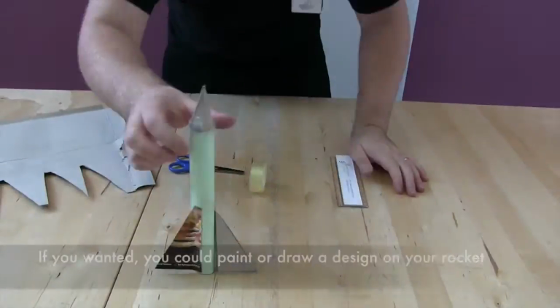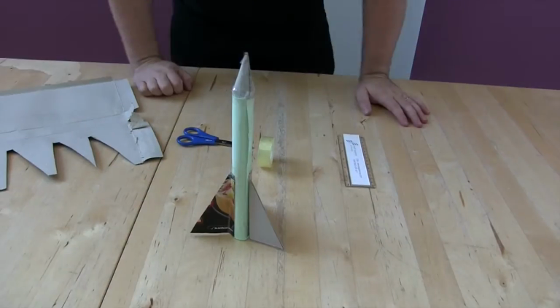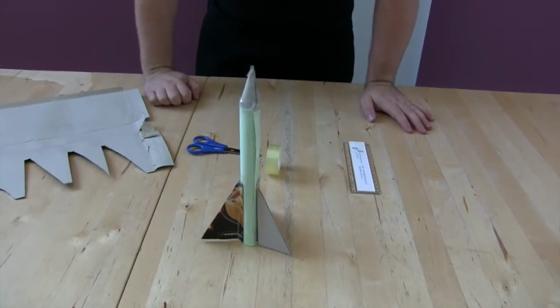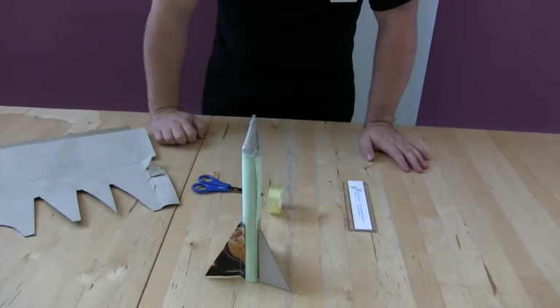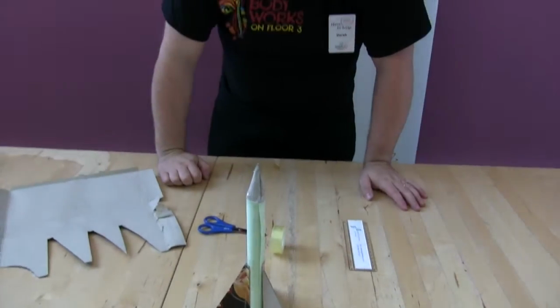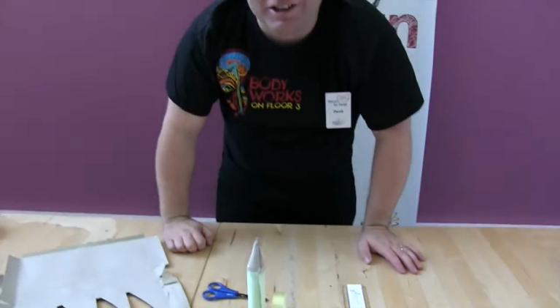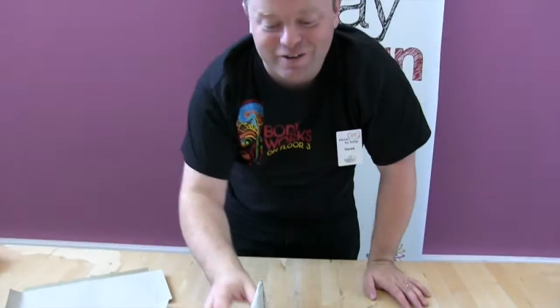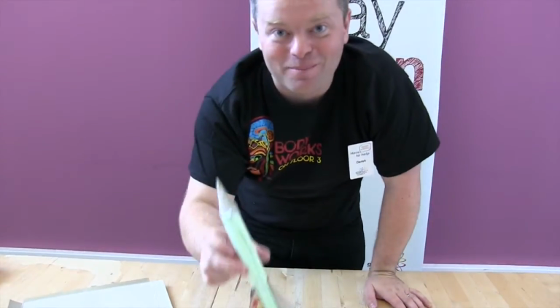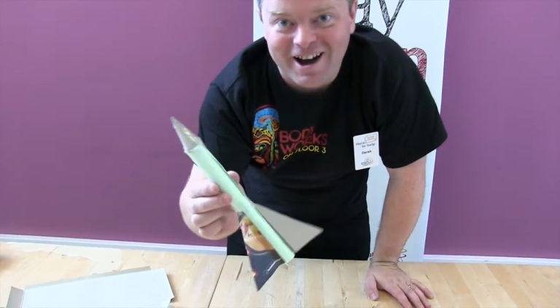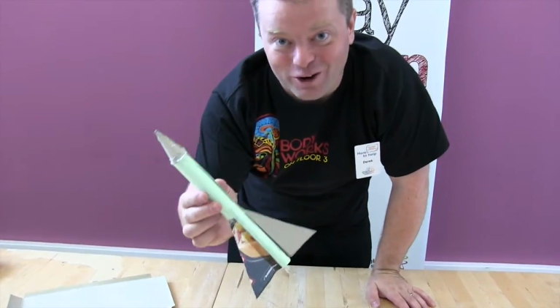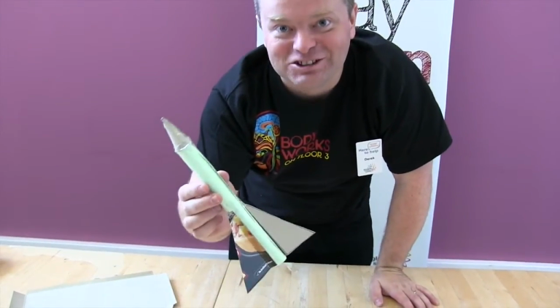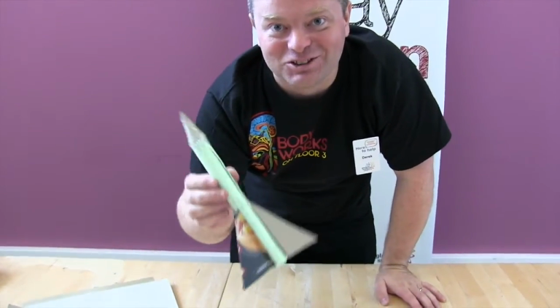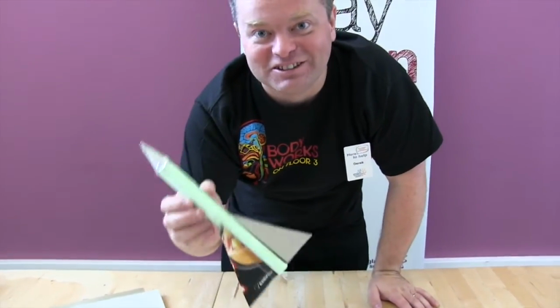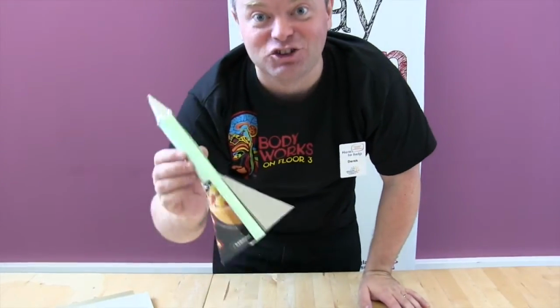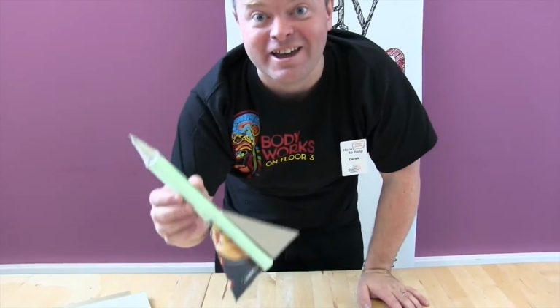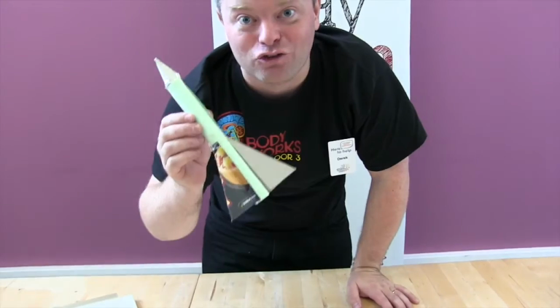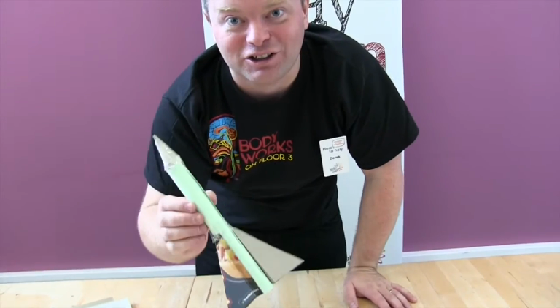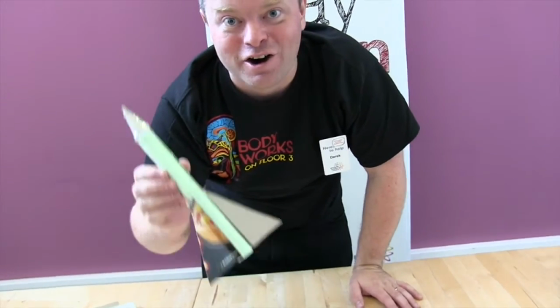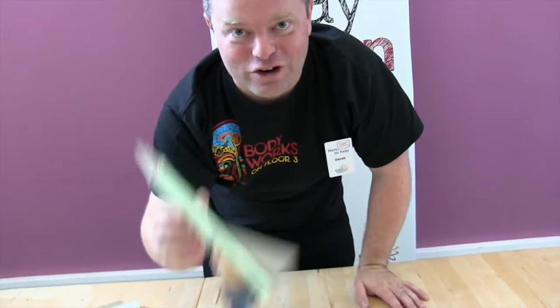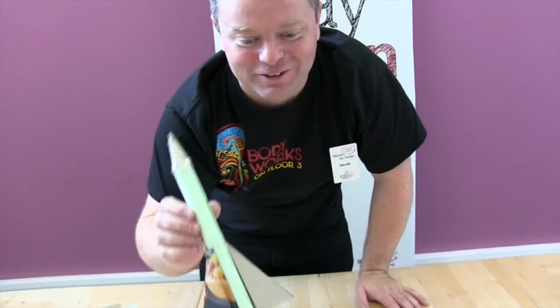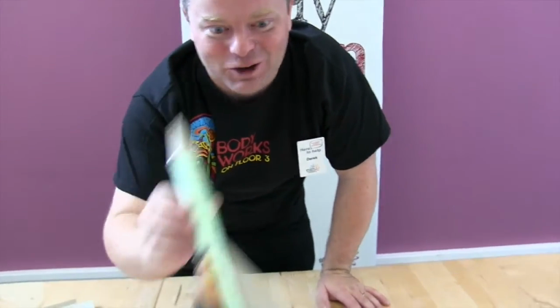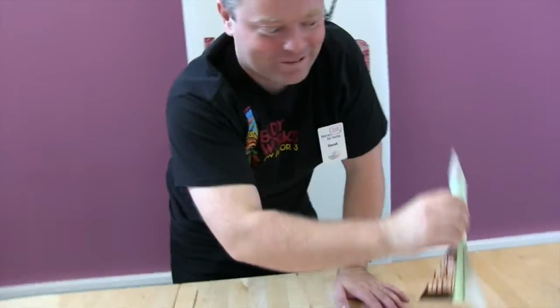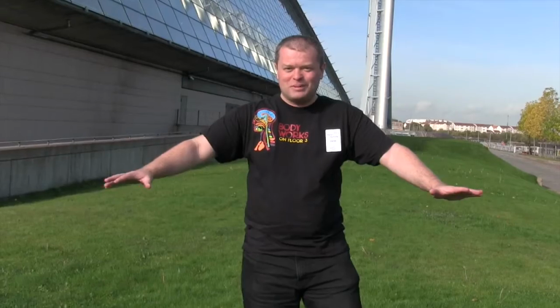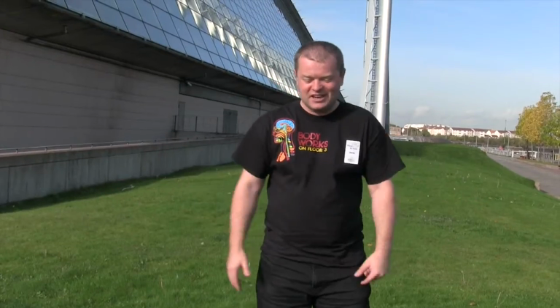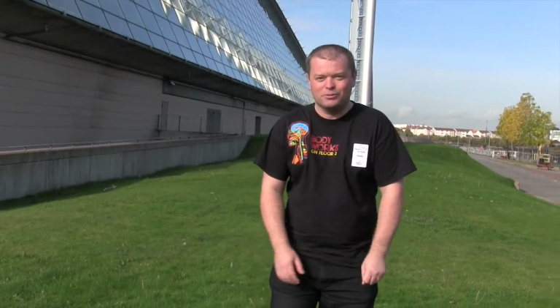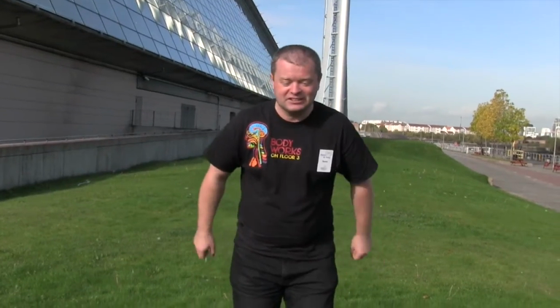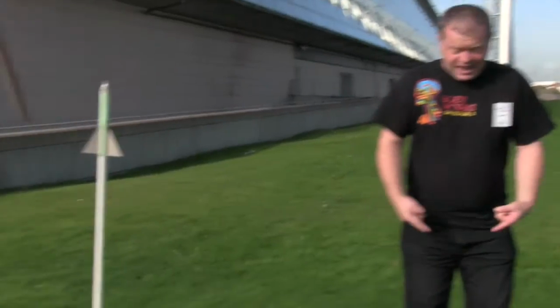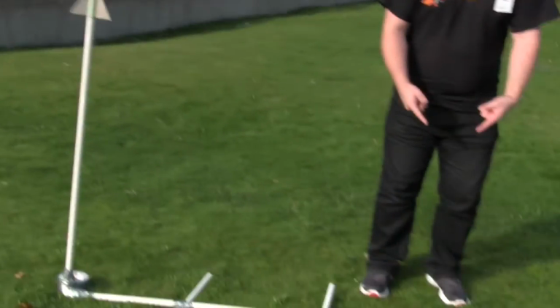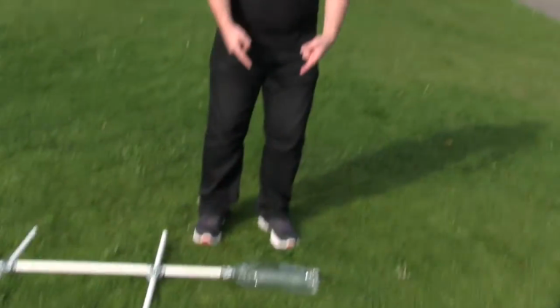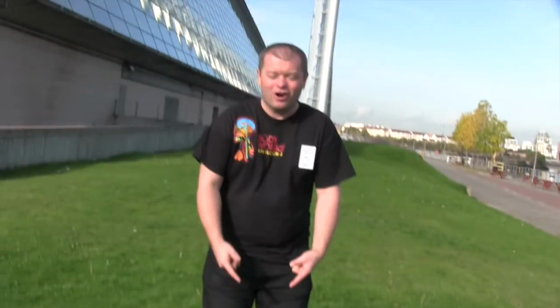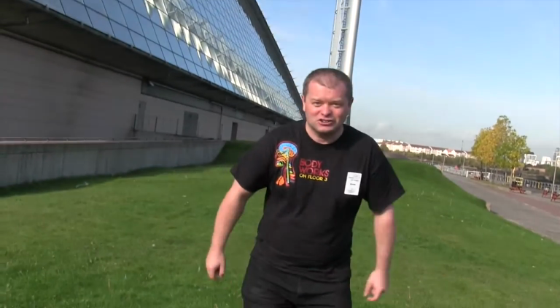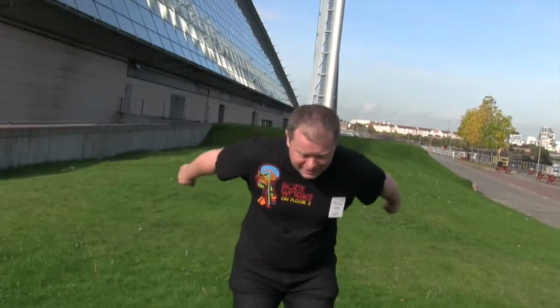A rocket all ready to launch from a rocket launcher, so let's go outside and try a rocket launcher for real. Let's go. Get a nice big open space and get ready to jump on your stomp rocket.